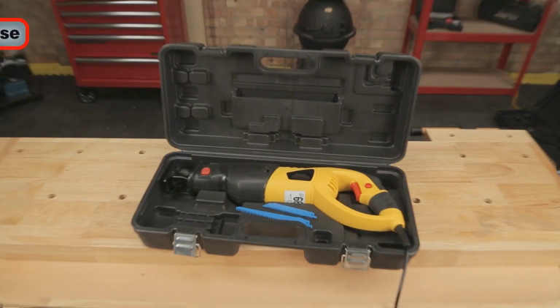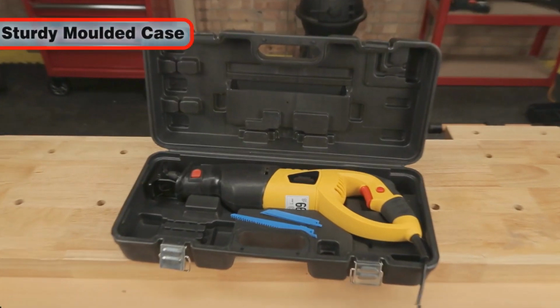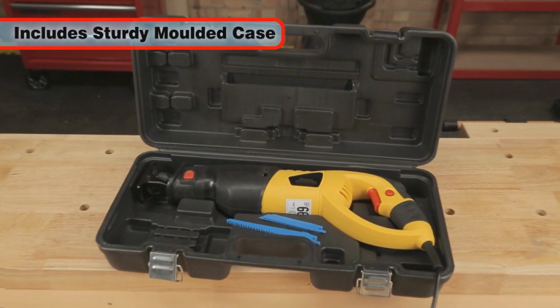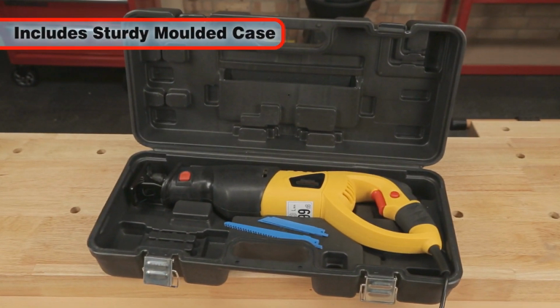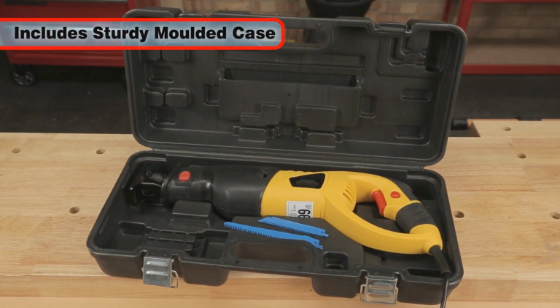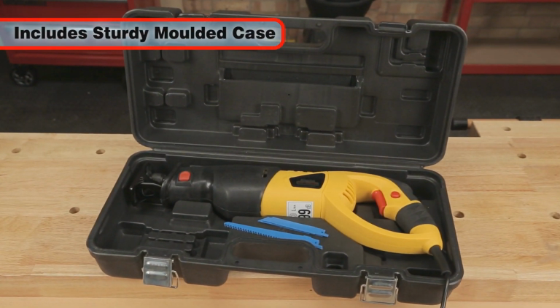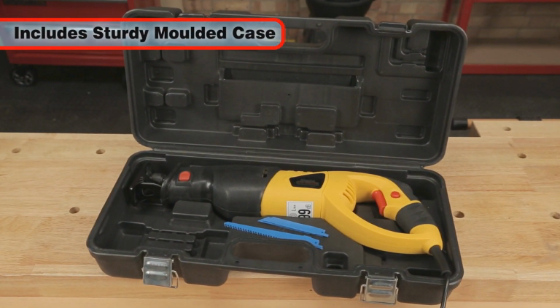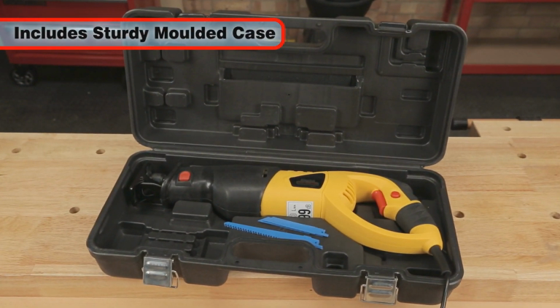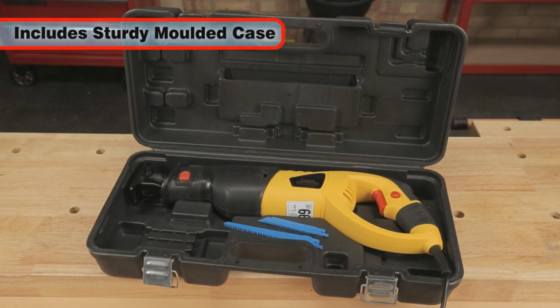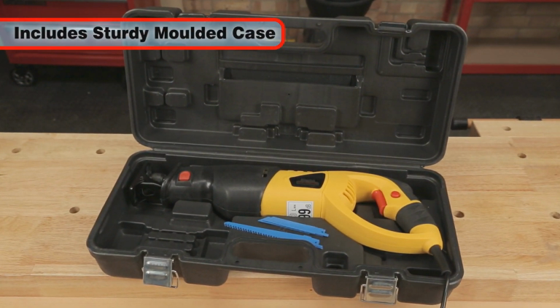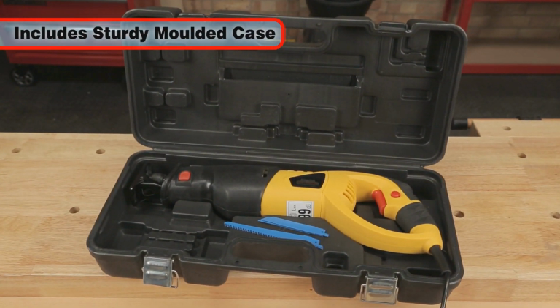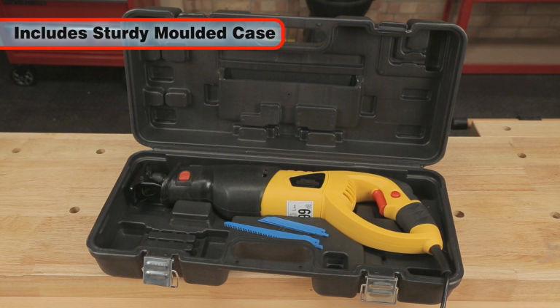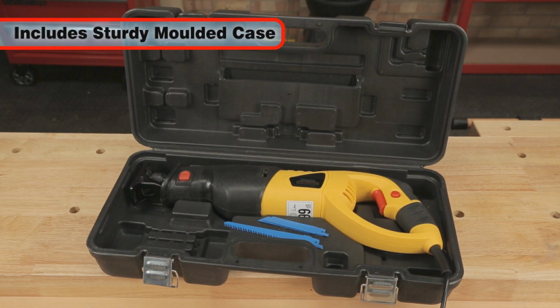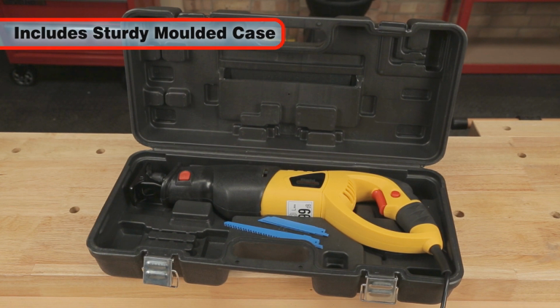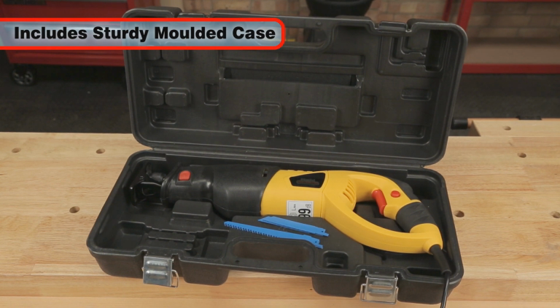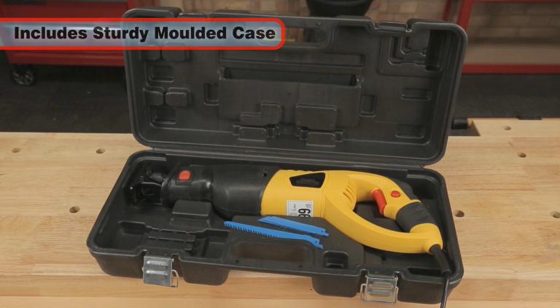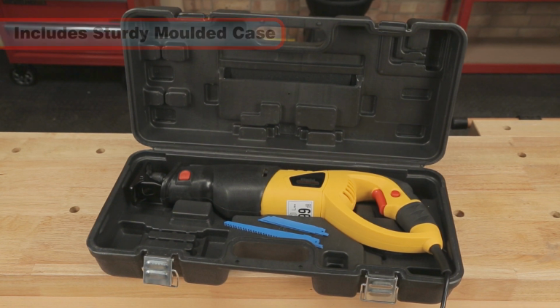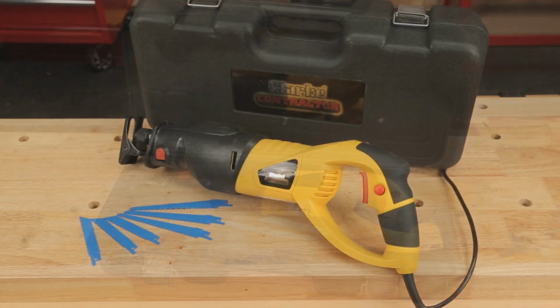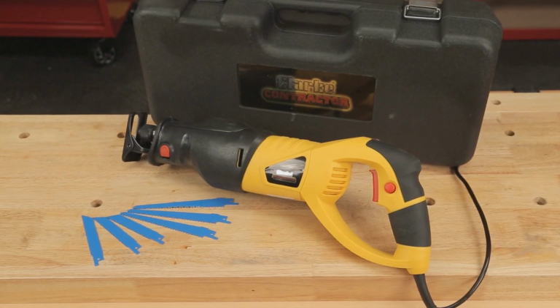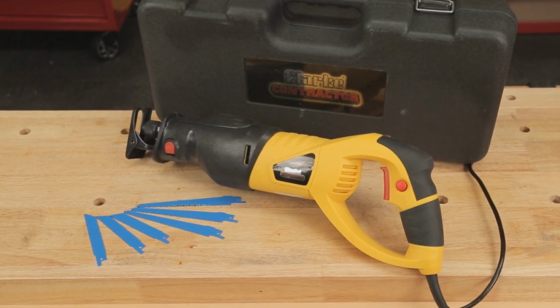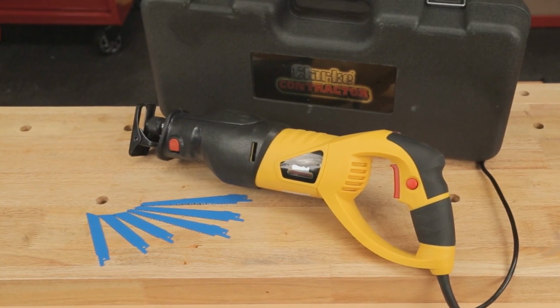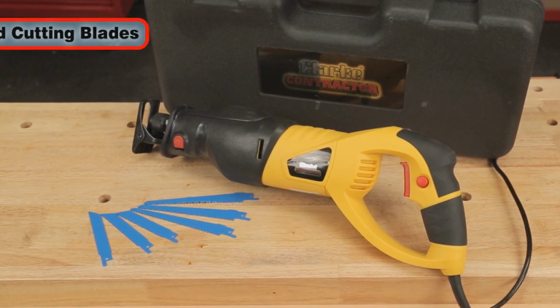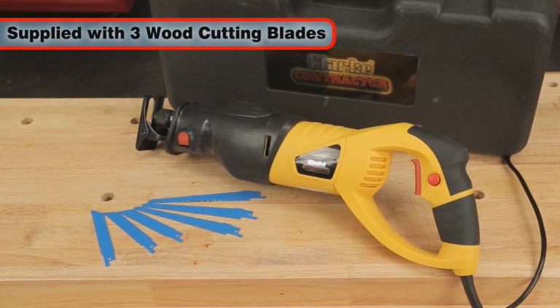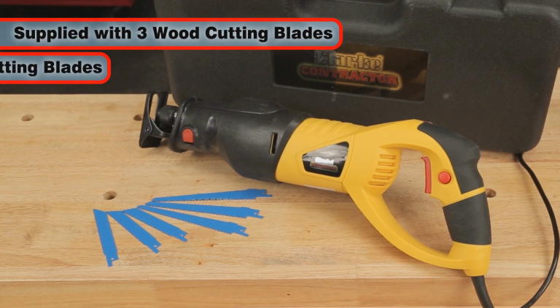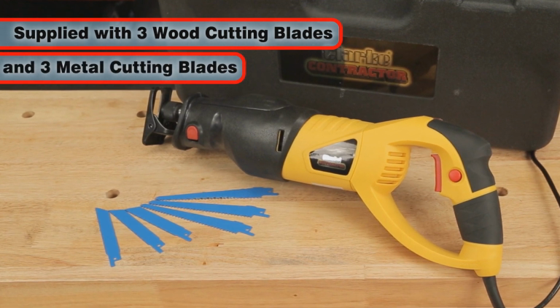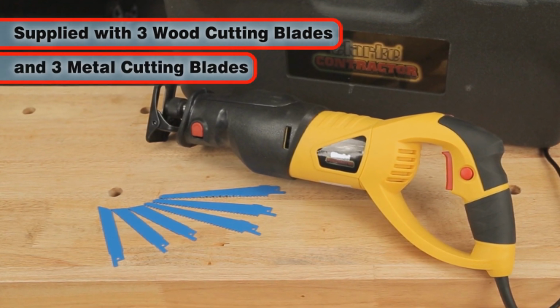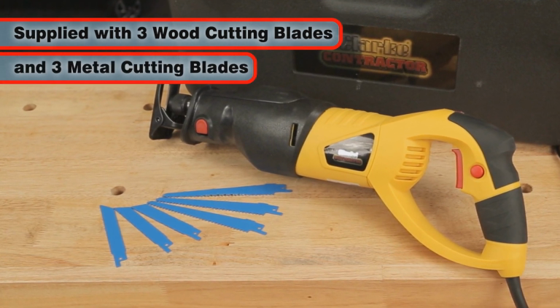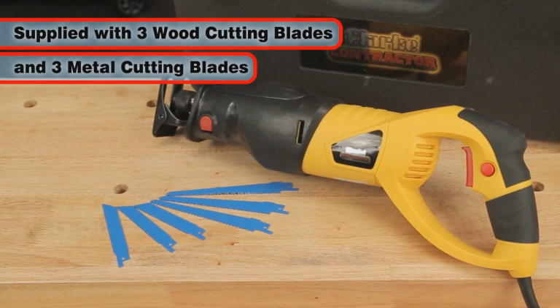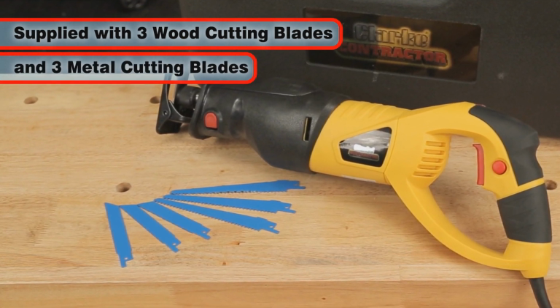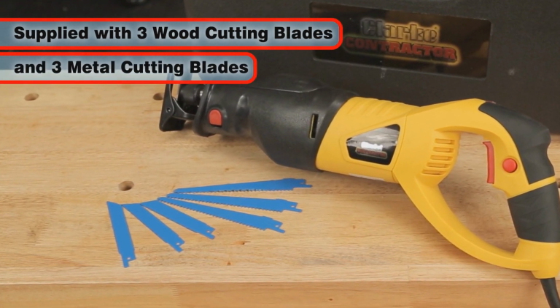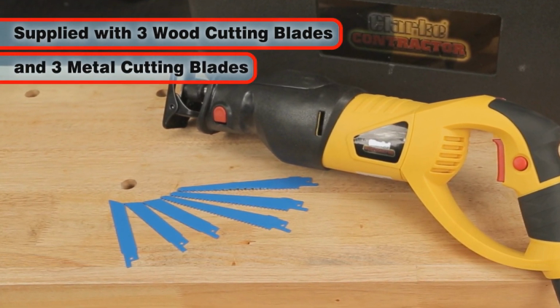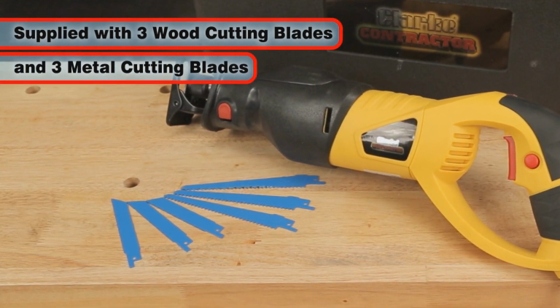It comes with its own sturdy moulded case, which also has compartments for all your spare blades. The Con850 comes complete with 6 blades — 3 for wood and 3 for metal.